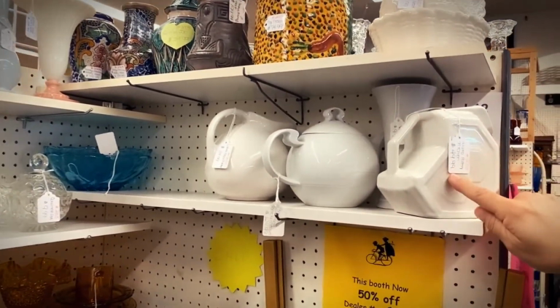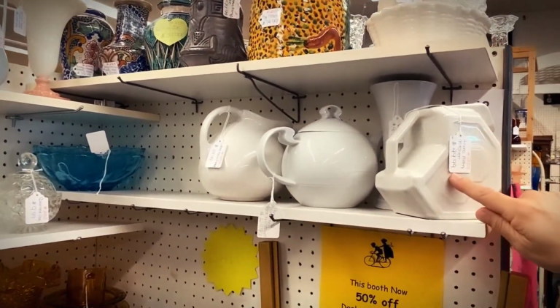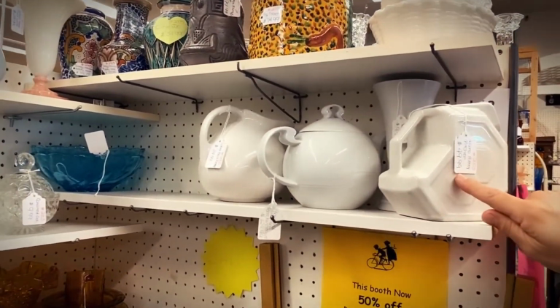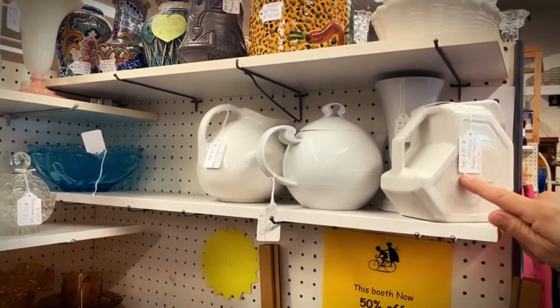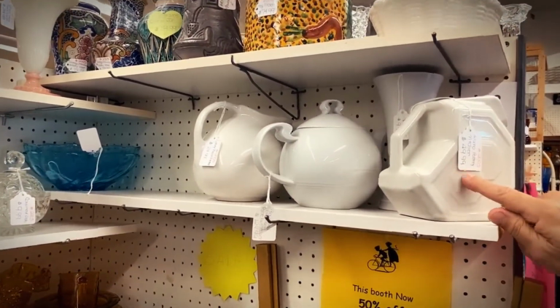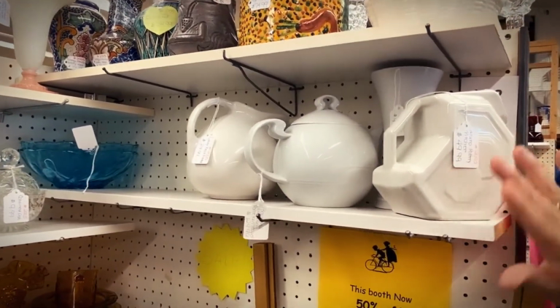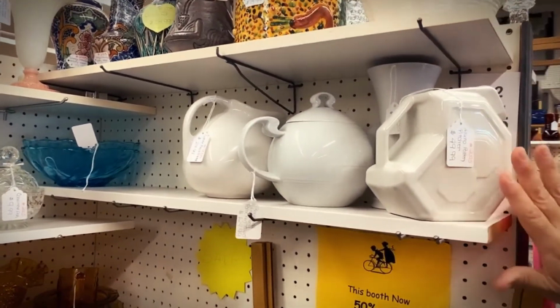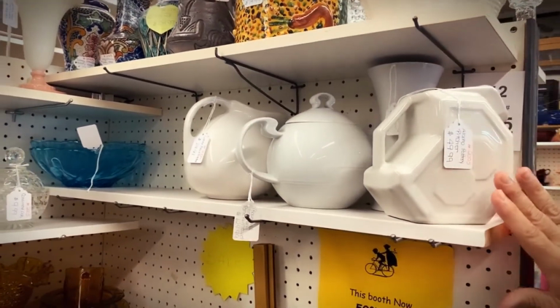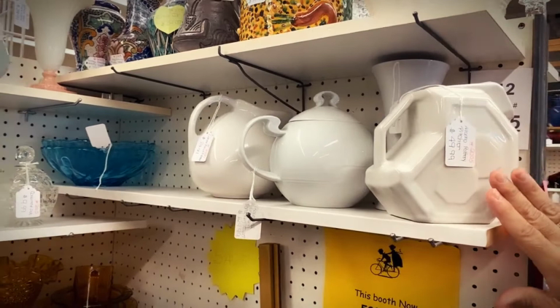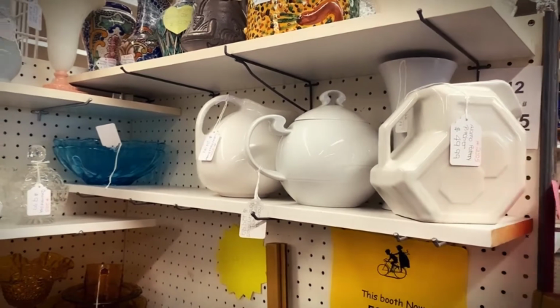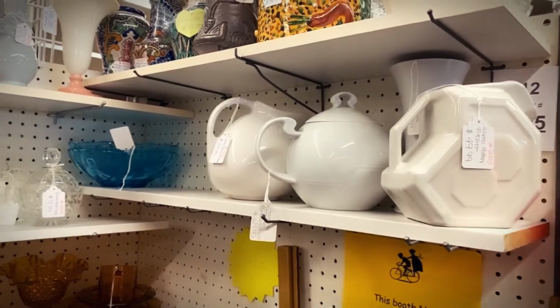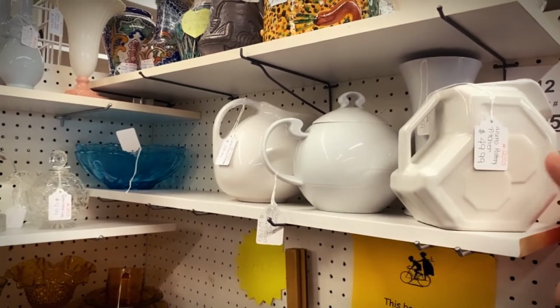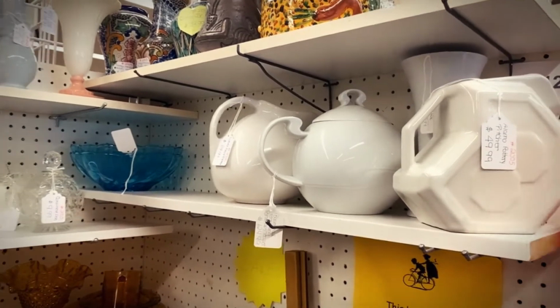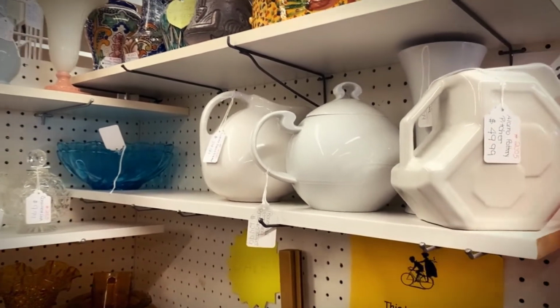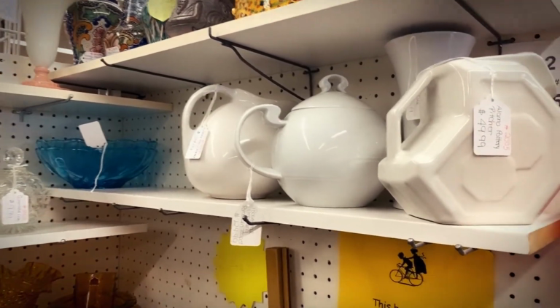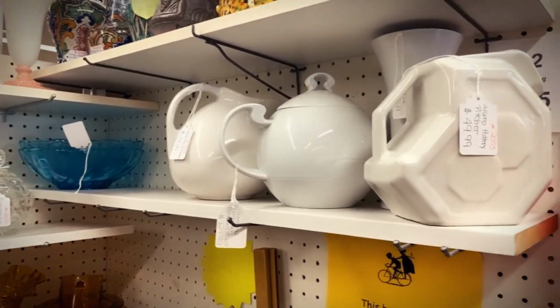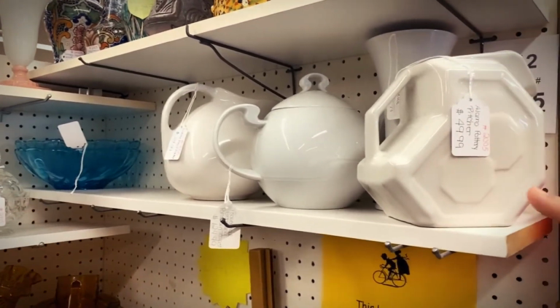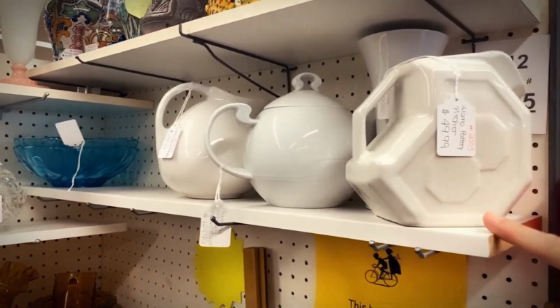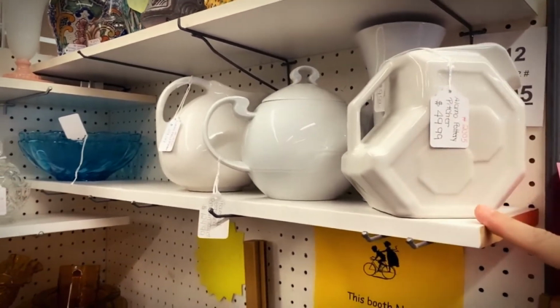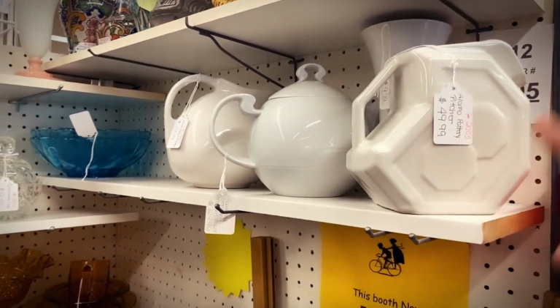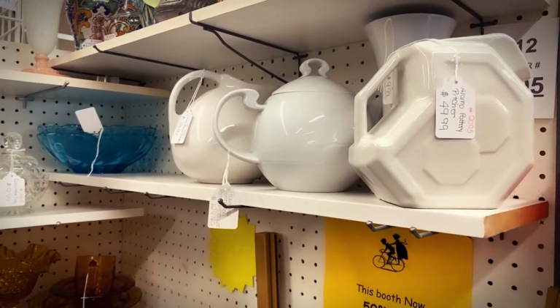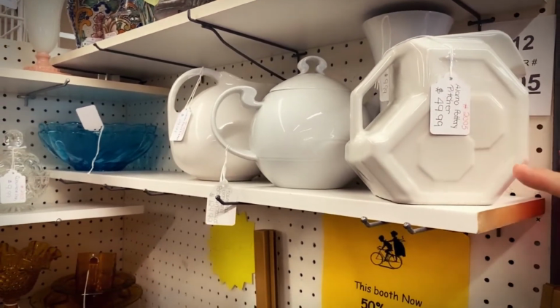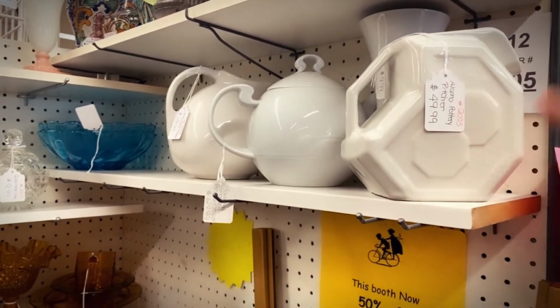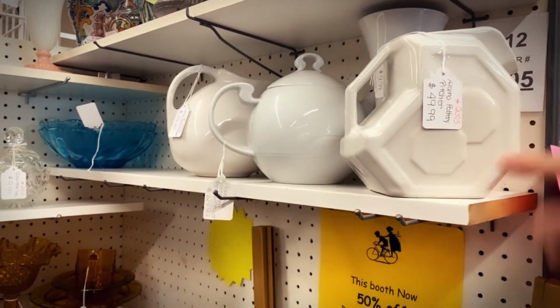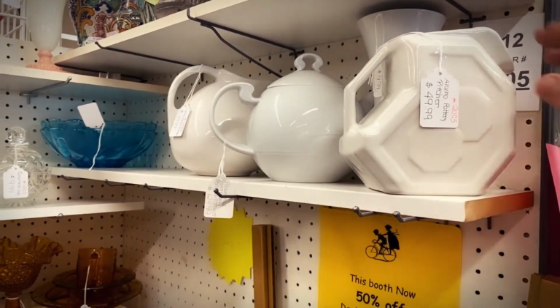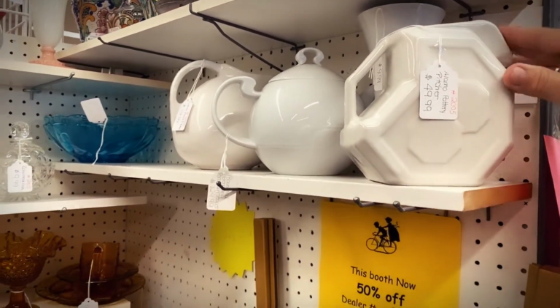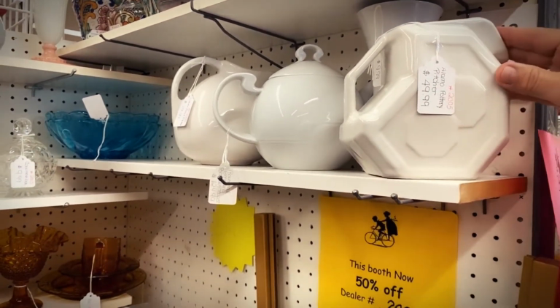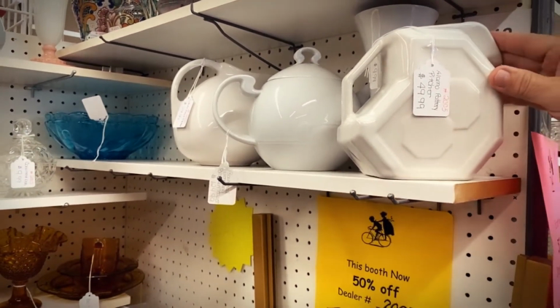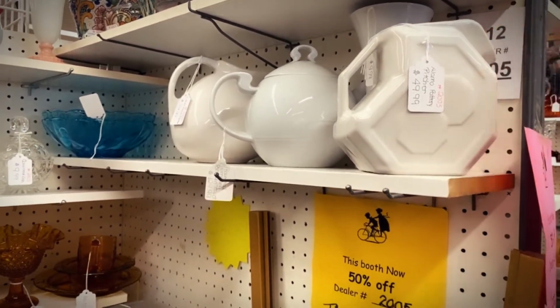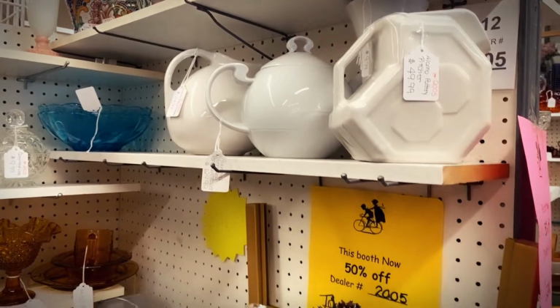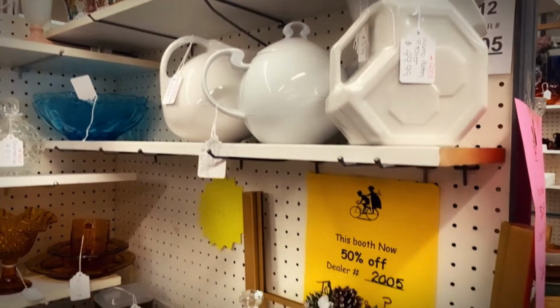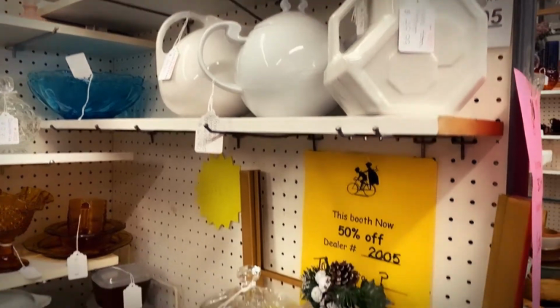This Alamo pottery is $49.99. None of this is marked firm, so you take half off. That will be $25 for this little jug here.